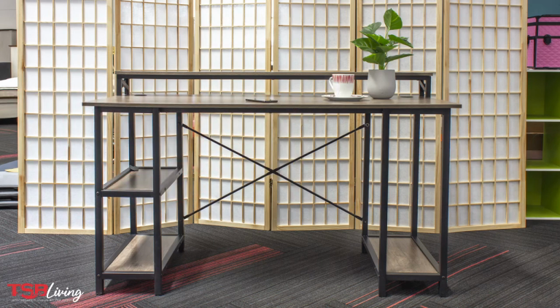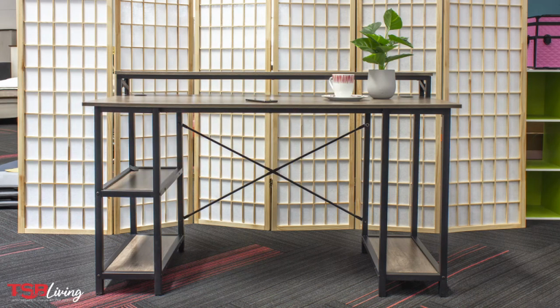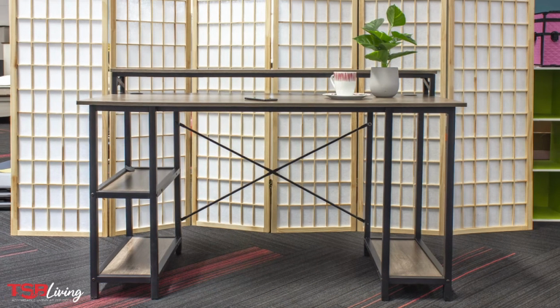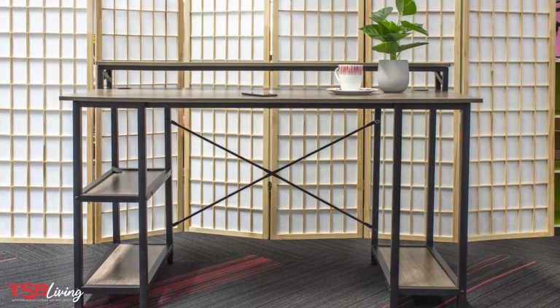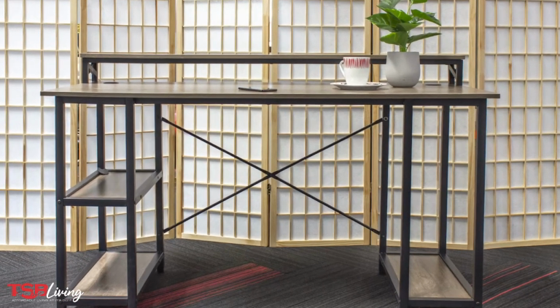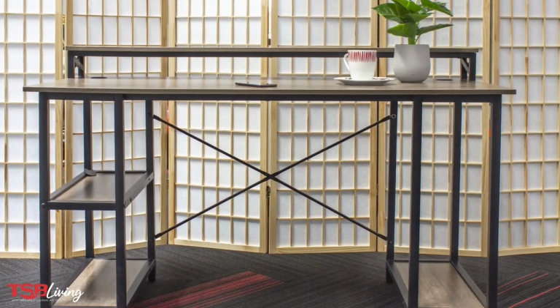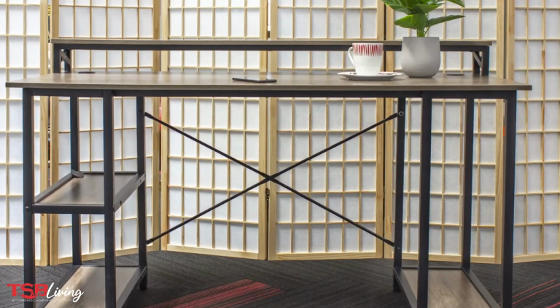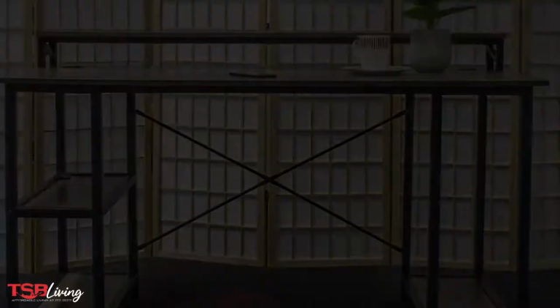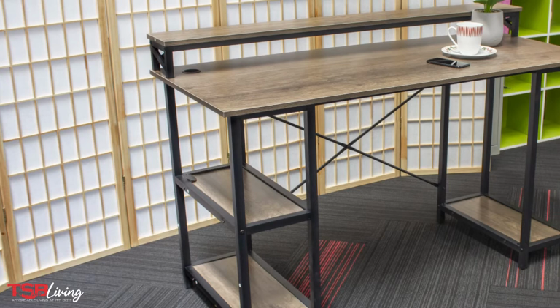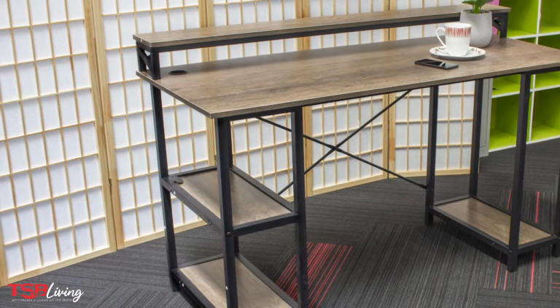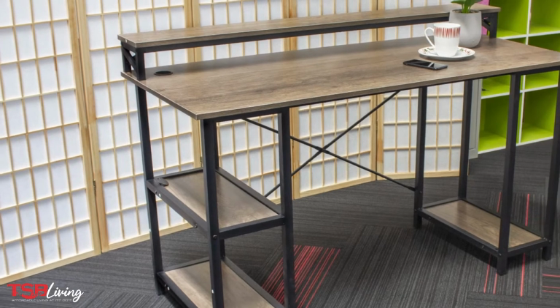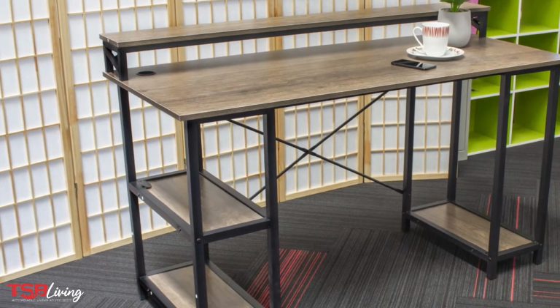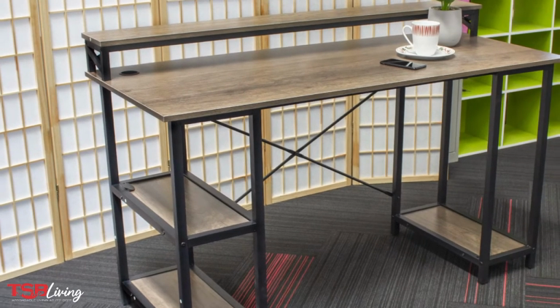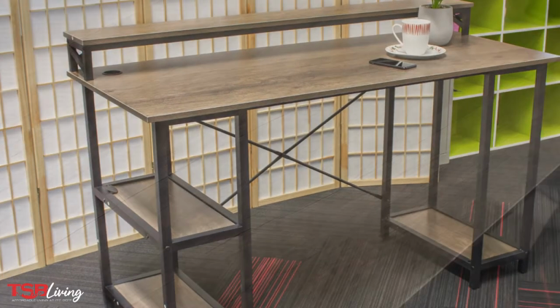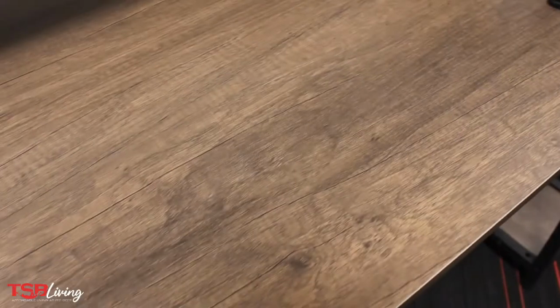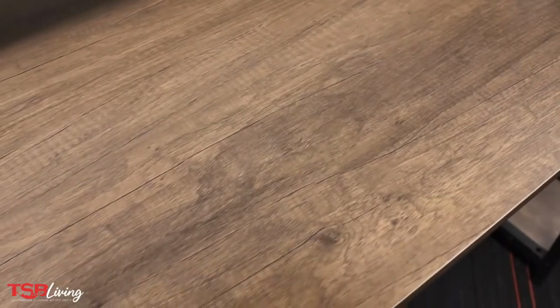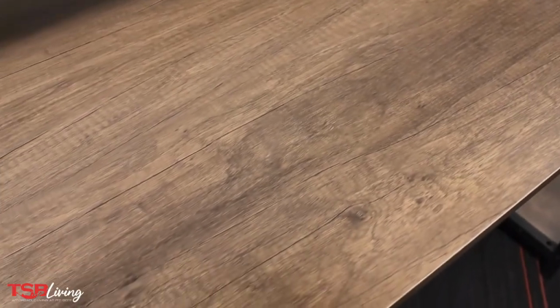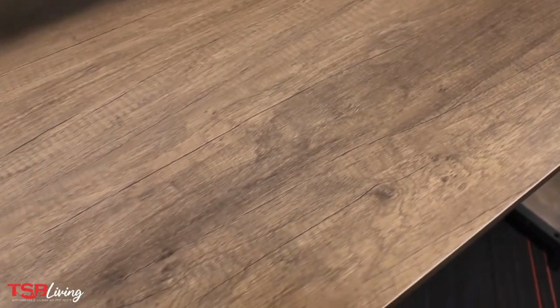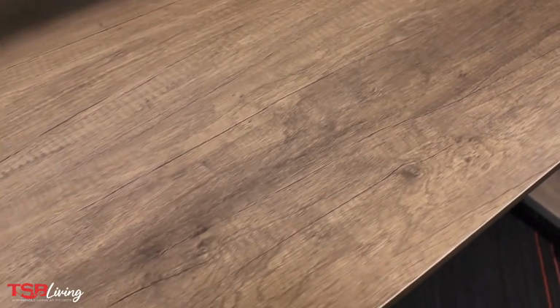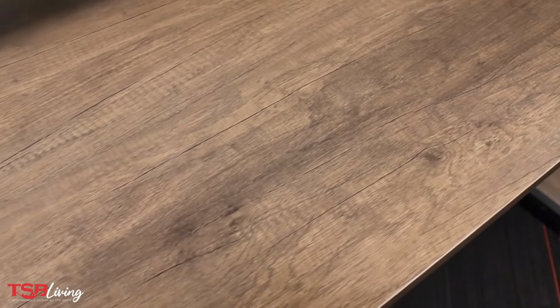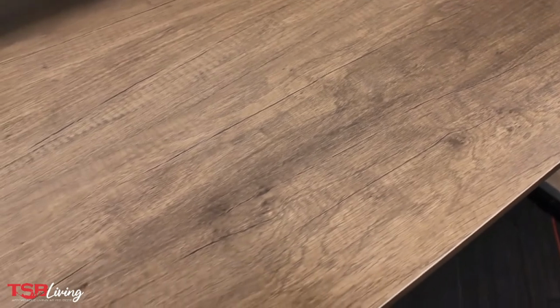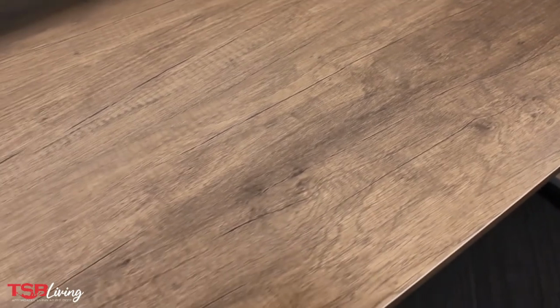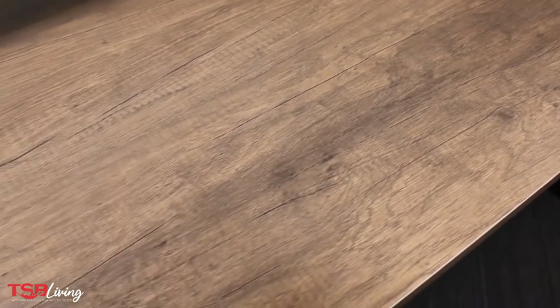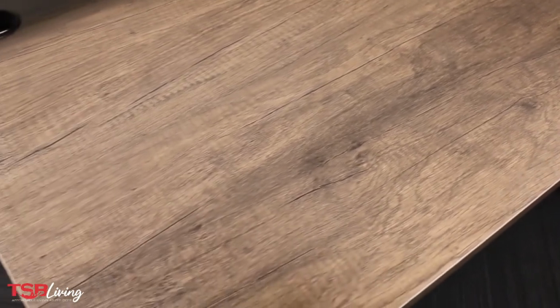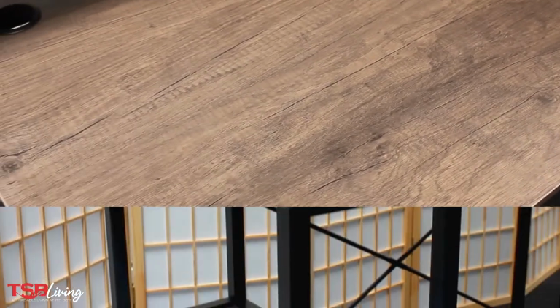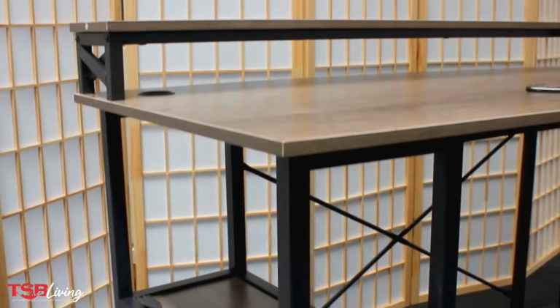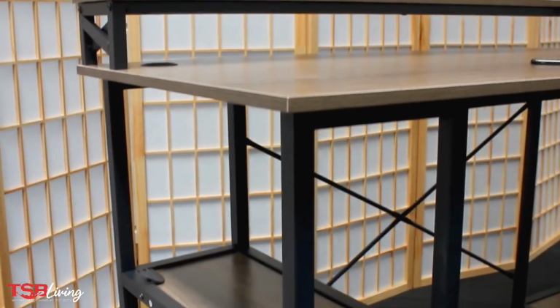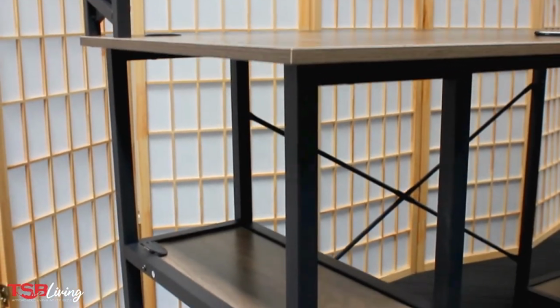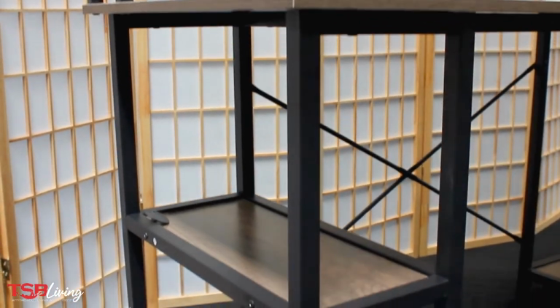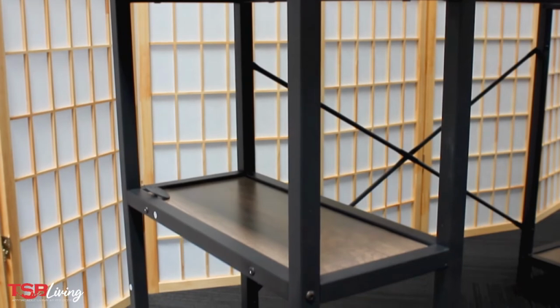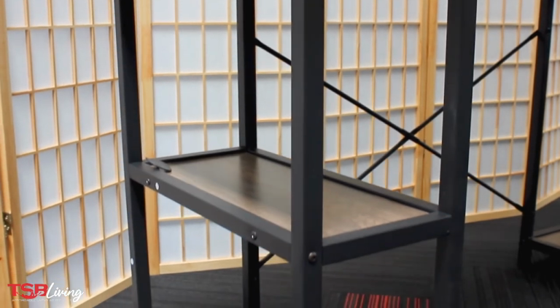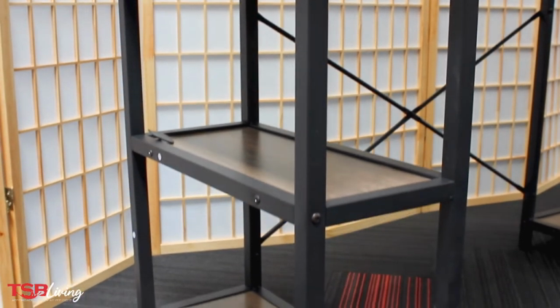With a clean and simple profile, the Sedate desk from TSBLiving is a good choice for any home office or workspace. With a raised shelf at the back, you can keep your monitors off the tabletop, giving you more space. And with shelving for your PC and other items, this is all you need.